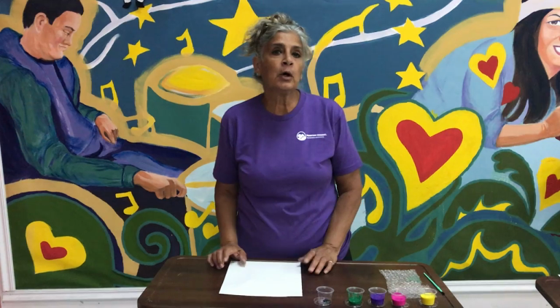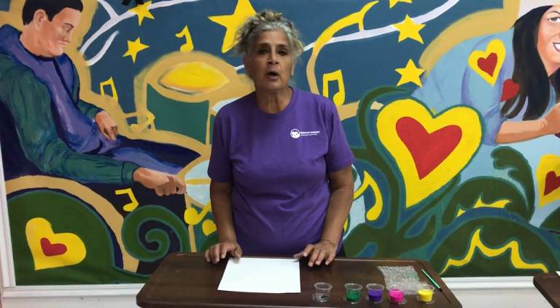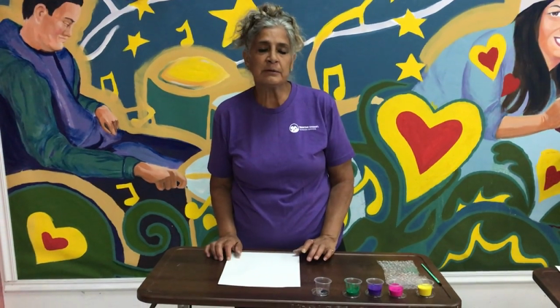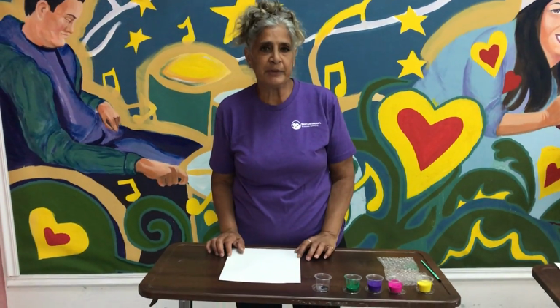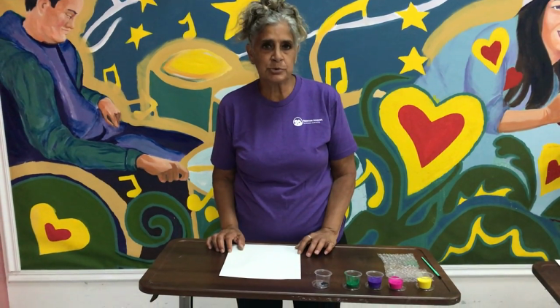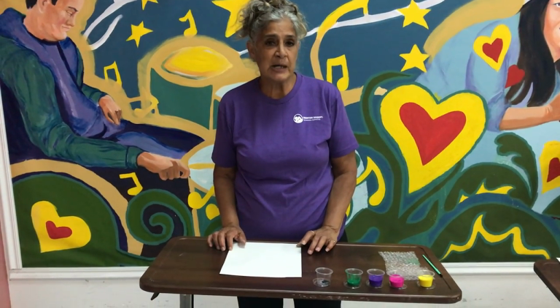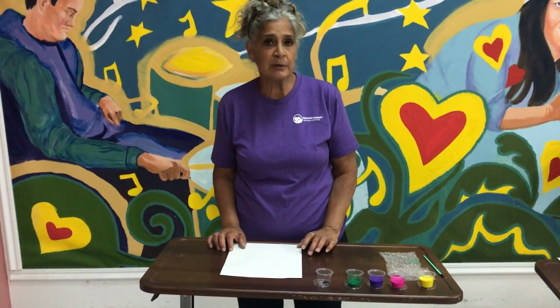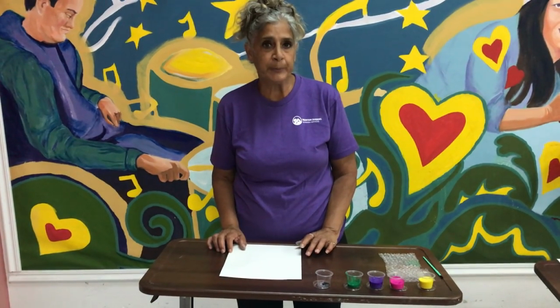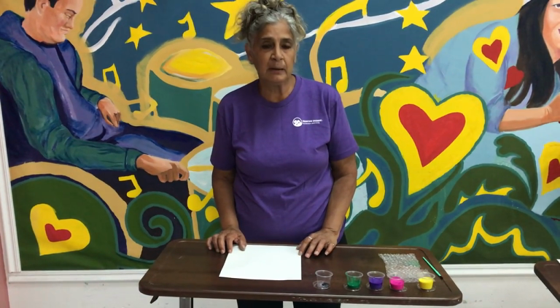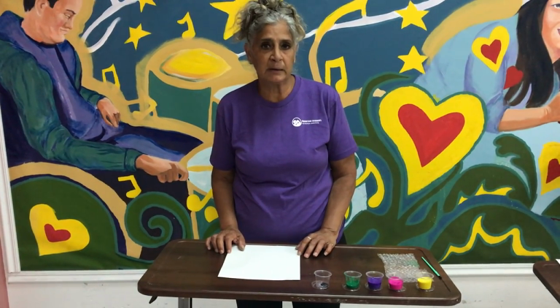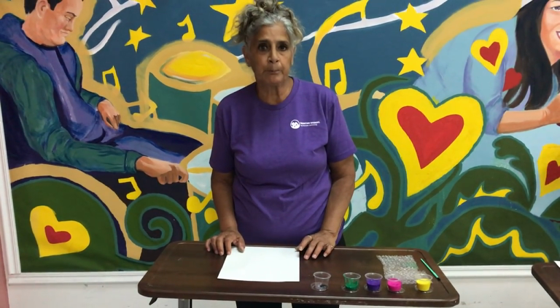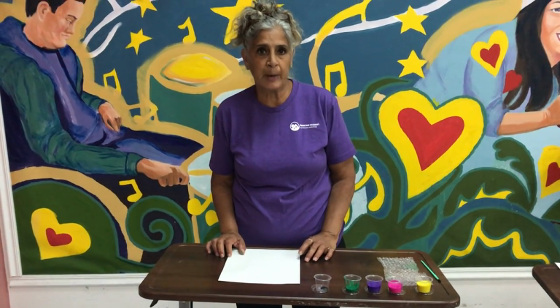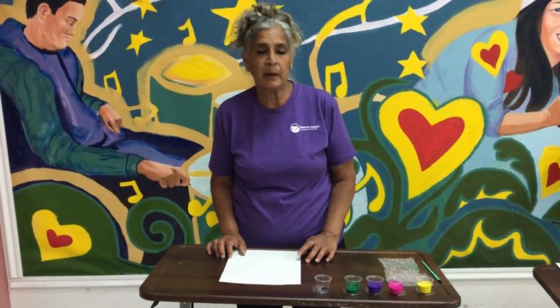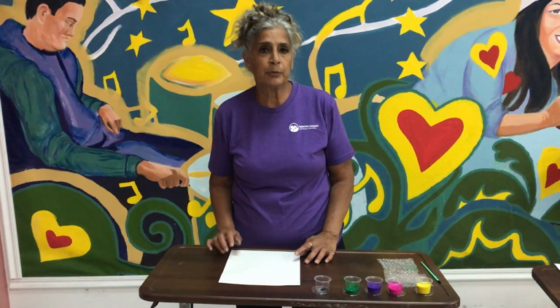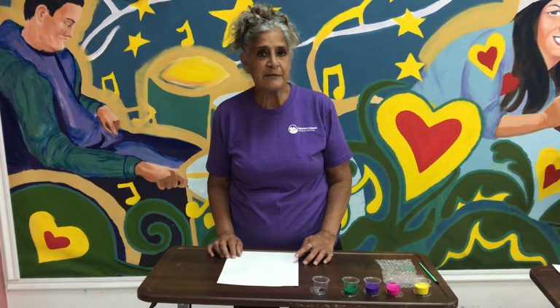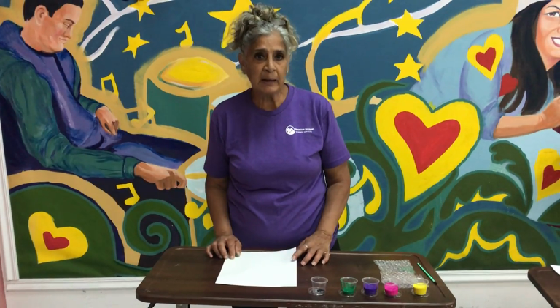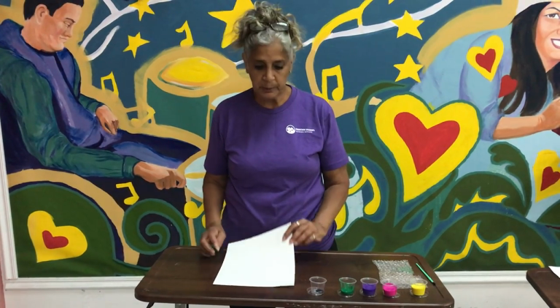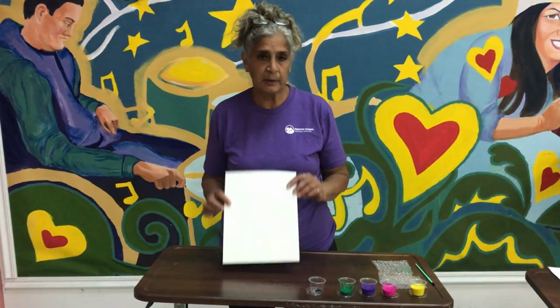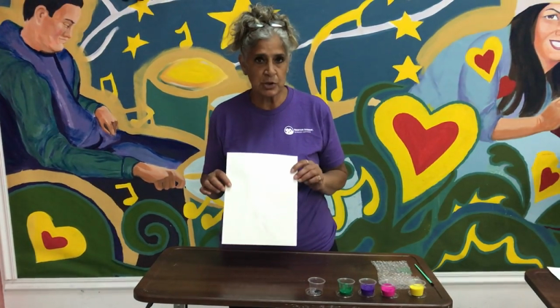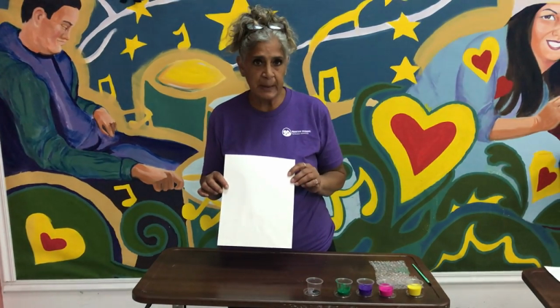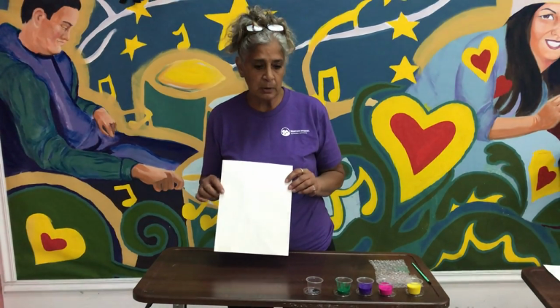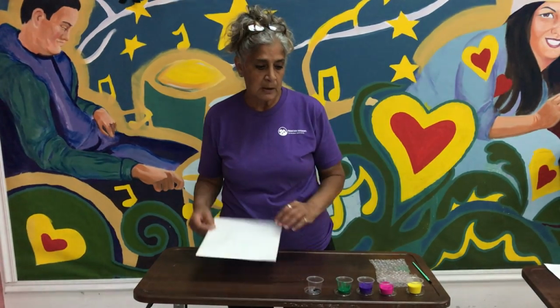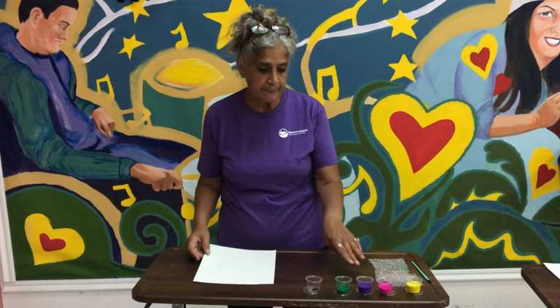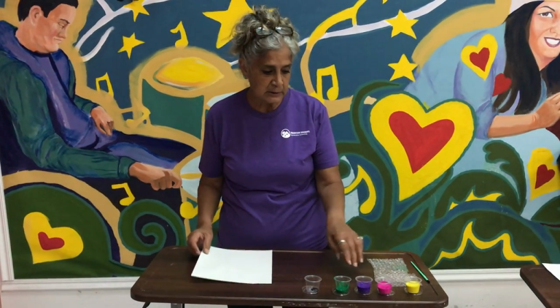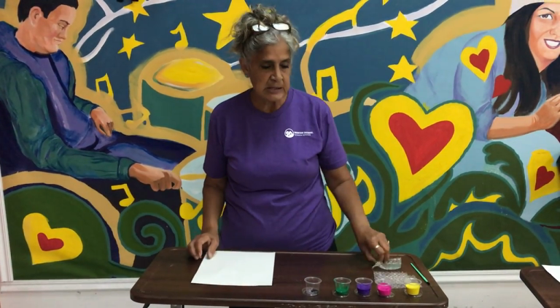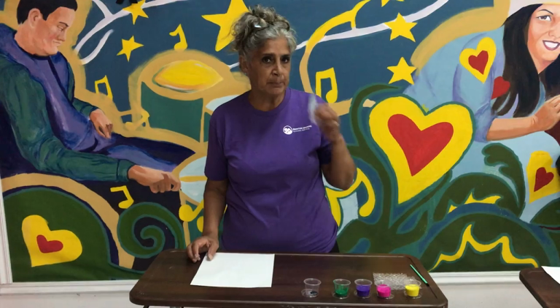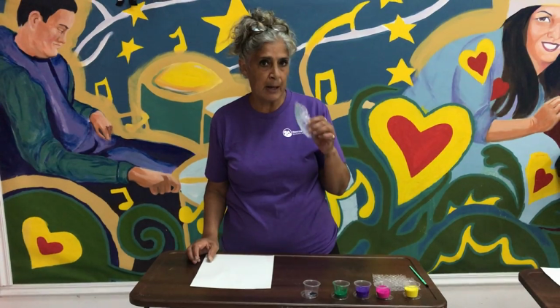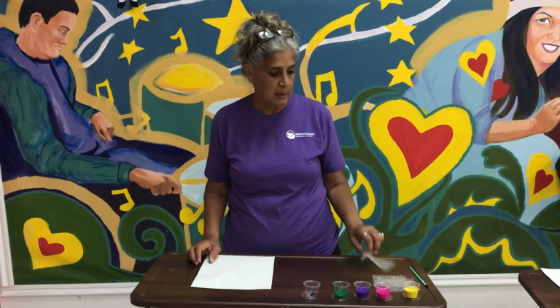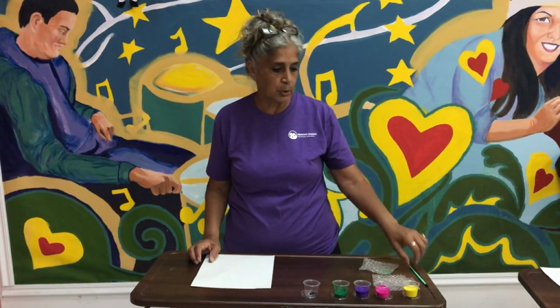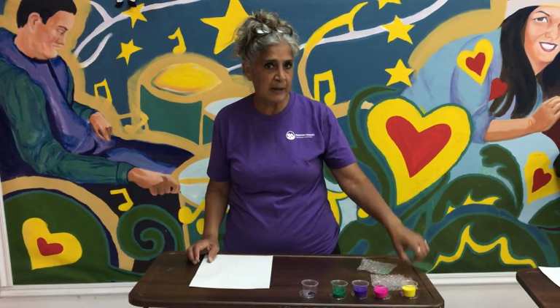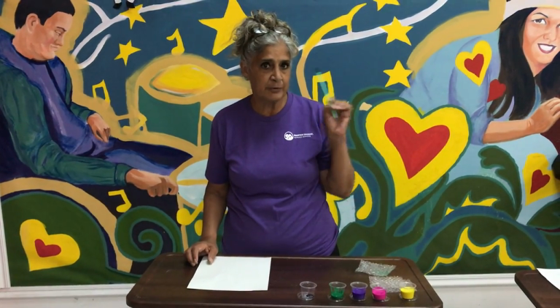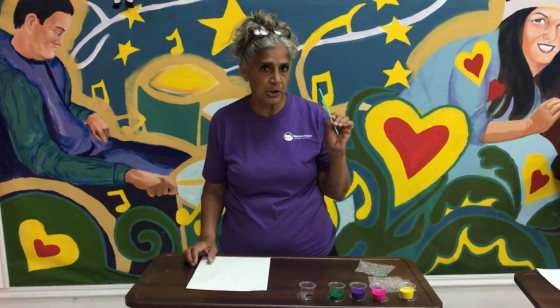Welcome to our arts and crafts video. Today's craft will be painting with bubble wrap. You receive a packet with construction paper, some paint and some bubble wrap, and you already have a brush.